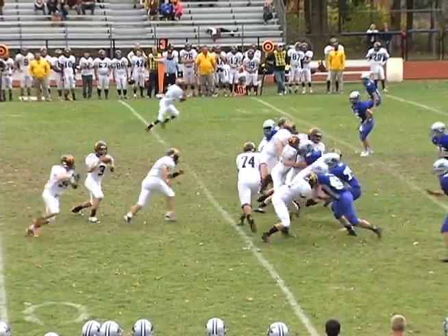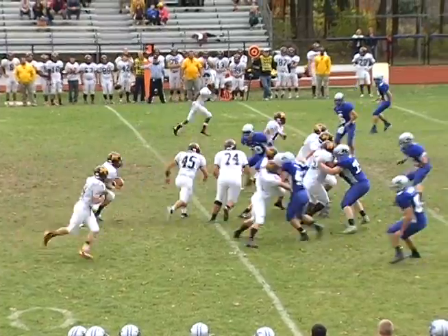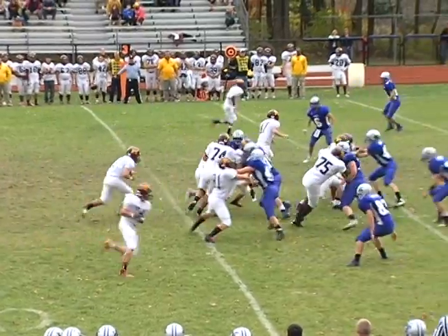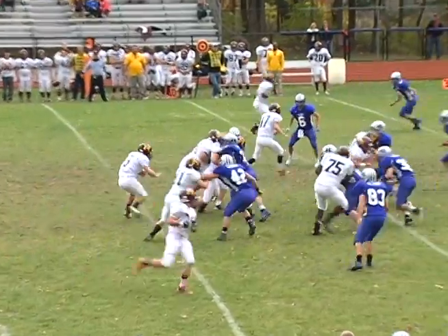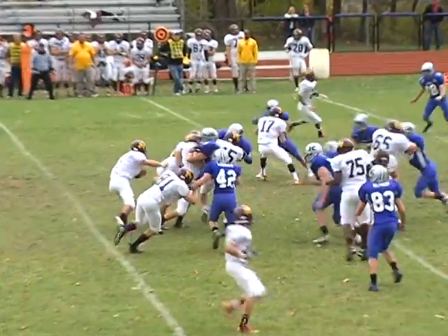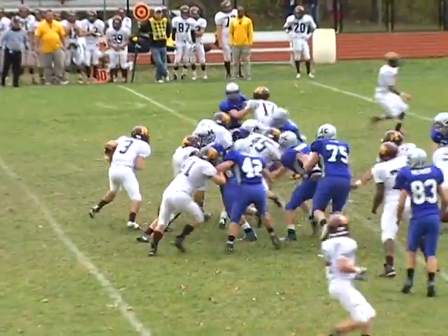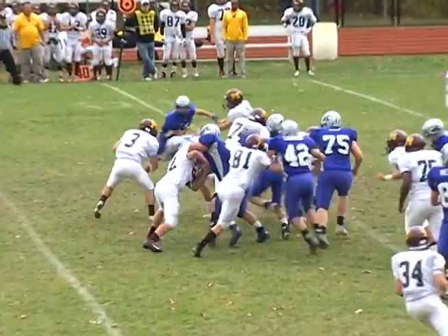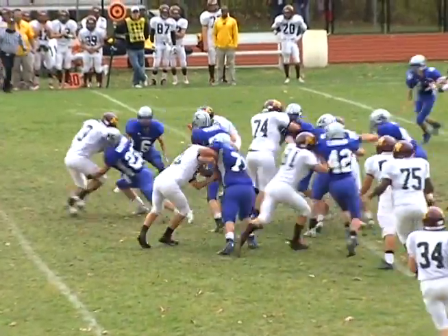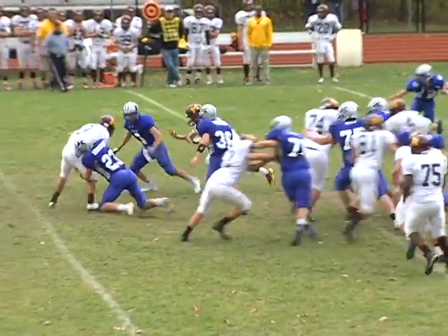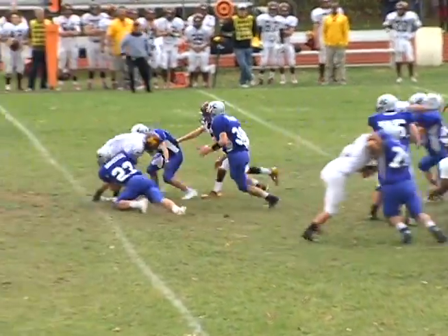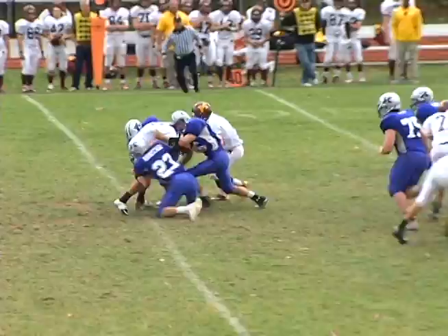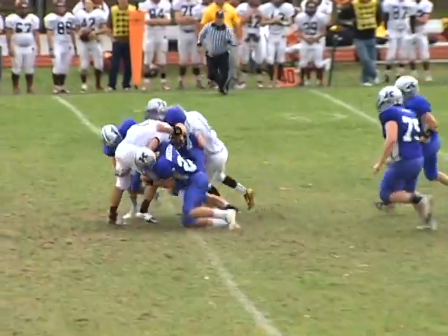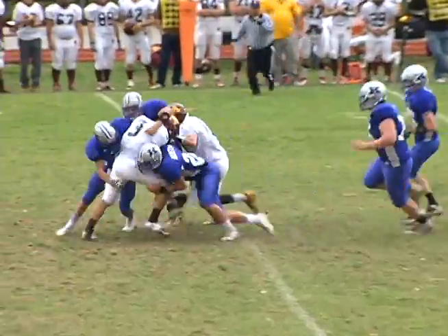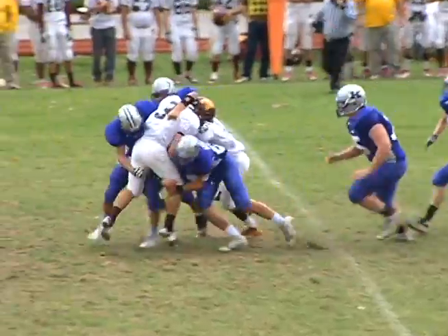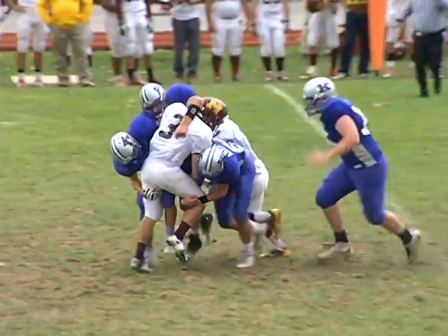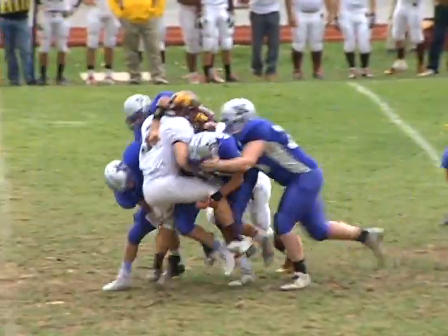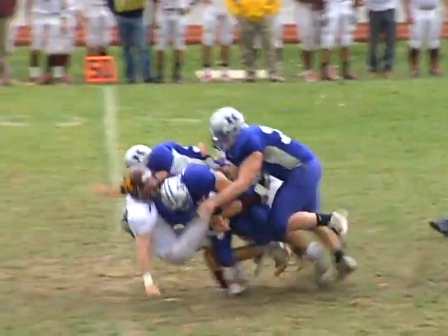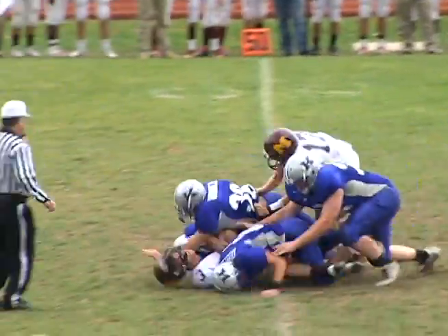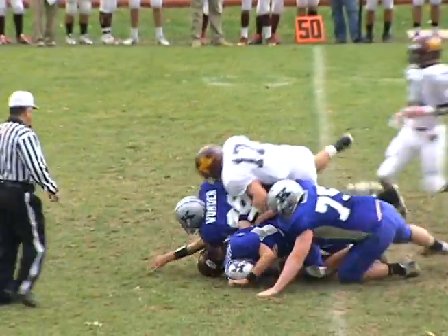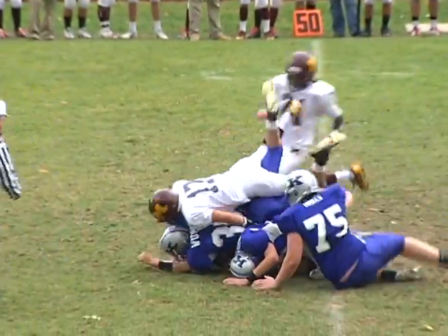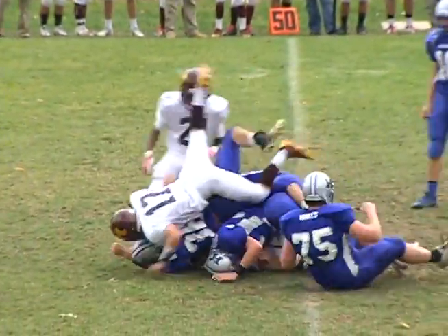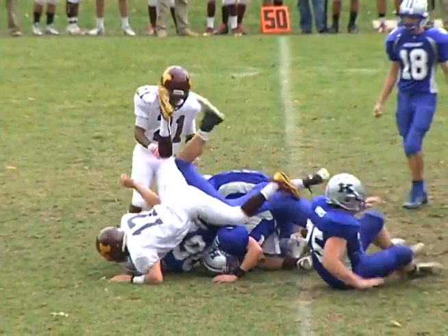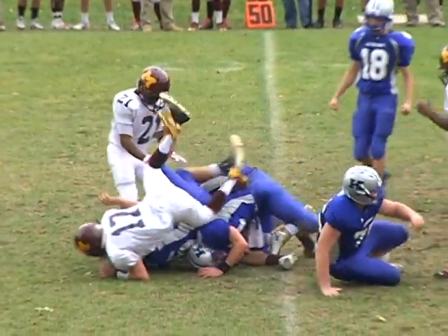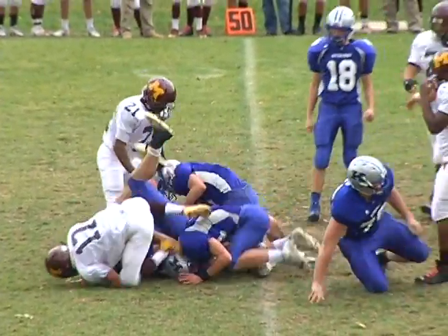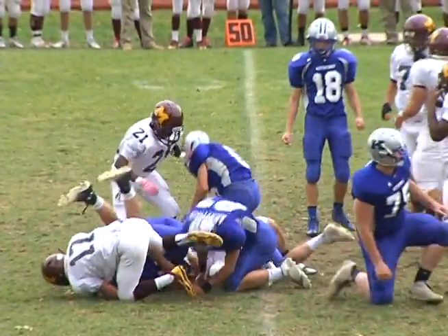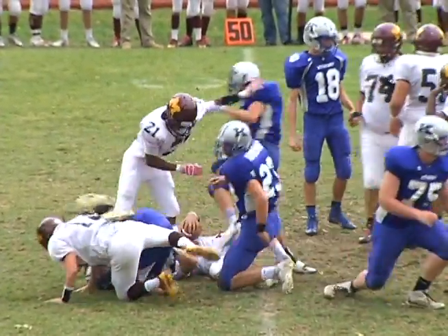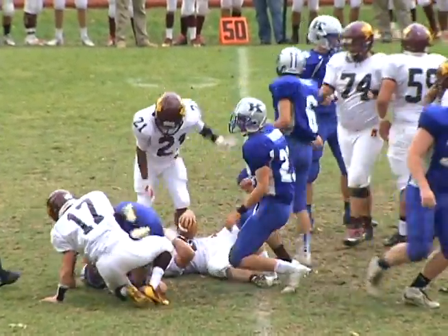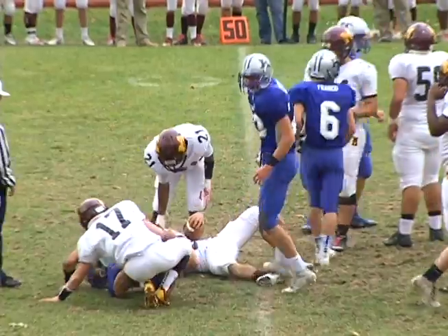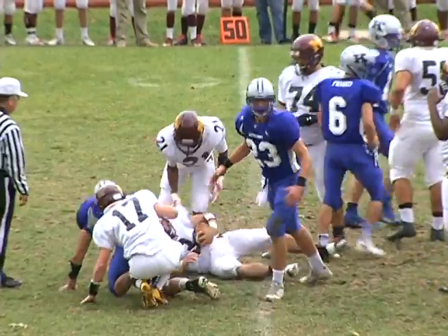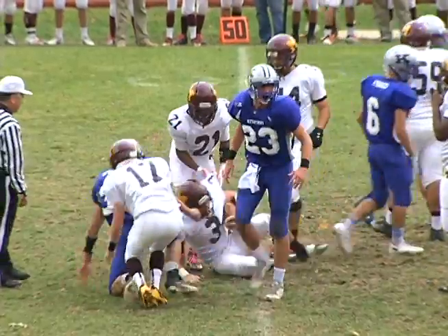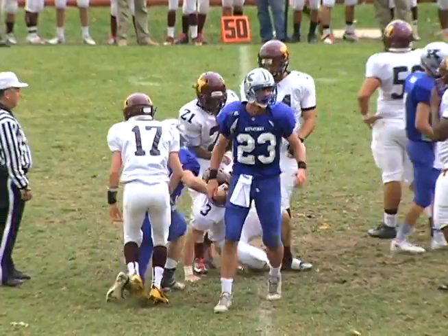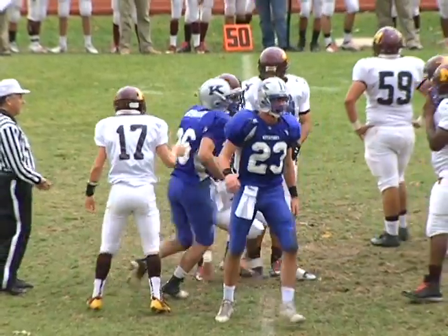Kittatinny's defense played tough in the first quarter. Watch Garrett Armstrong break in as Vinny Franco and Dylan Wunder come in to finish off Don Lupino for a loss of 7 yards. And Madison has the punt.